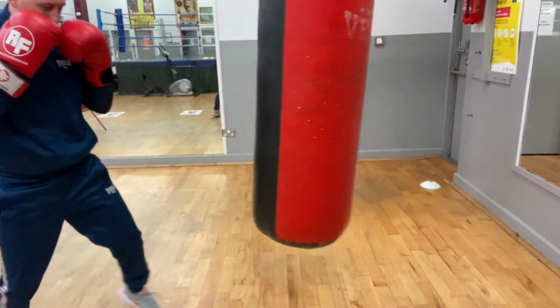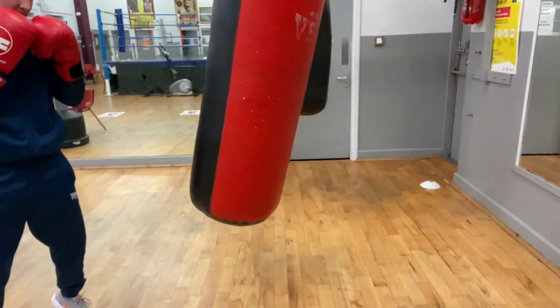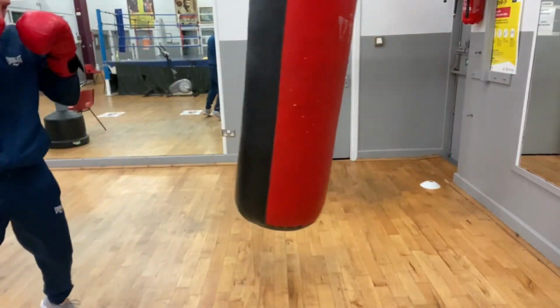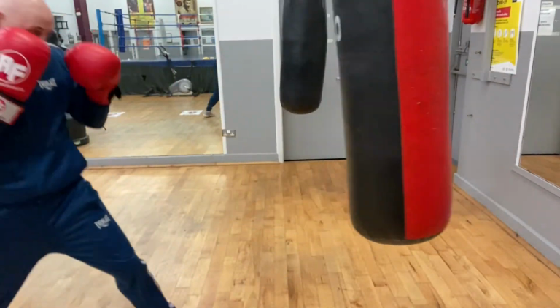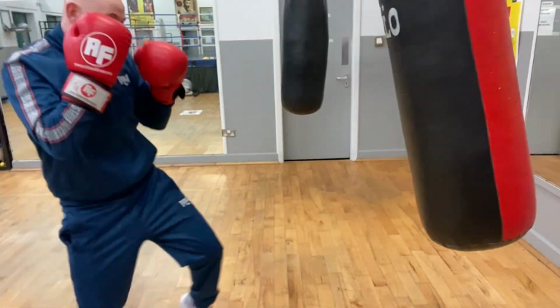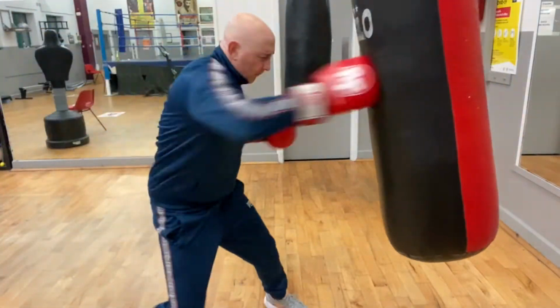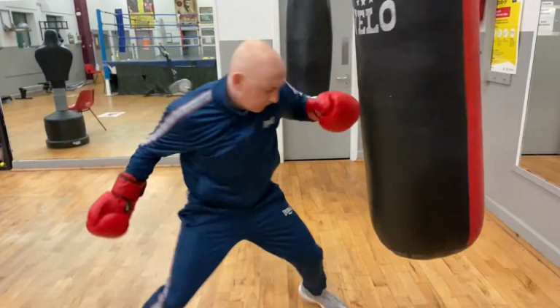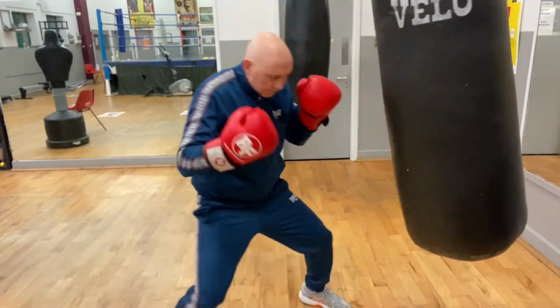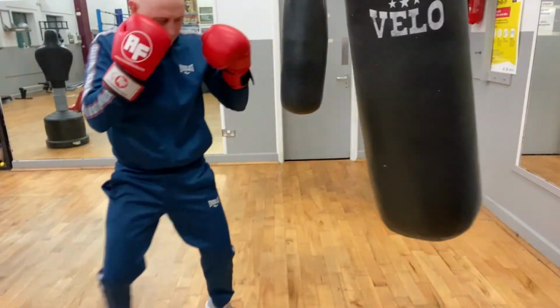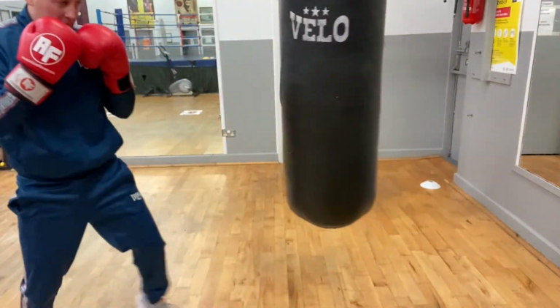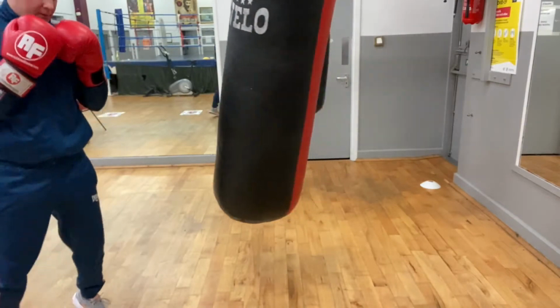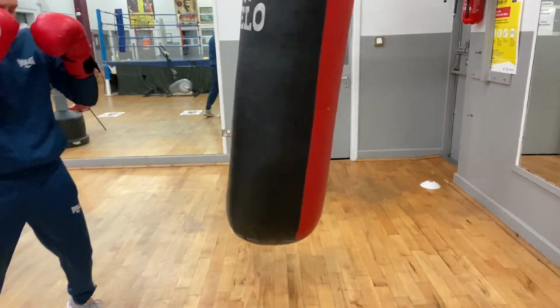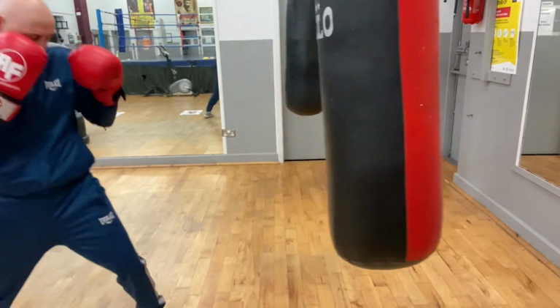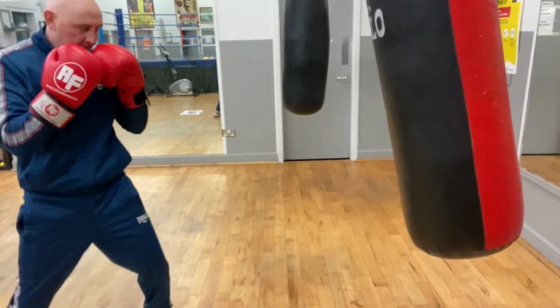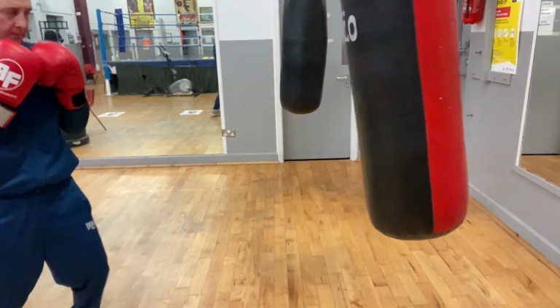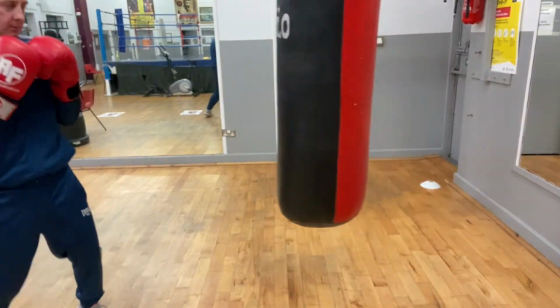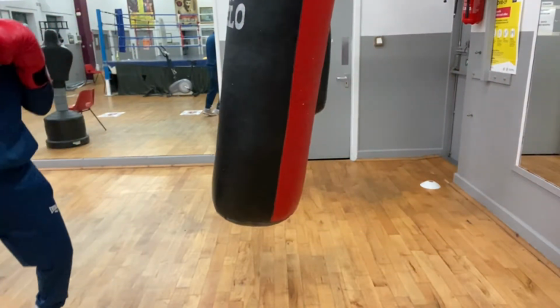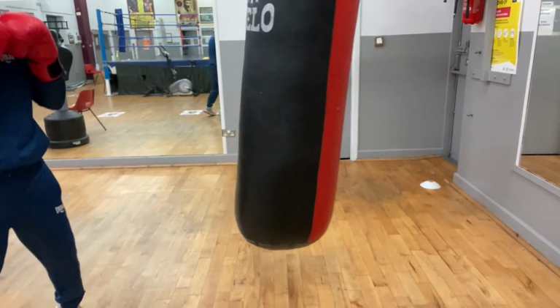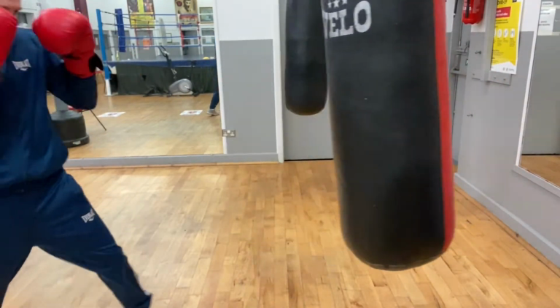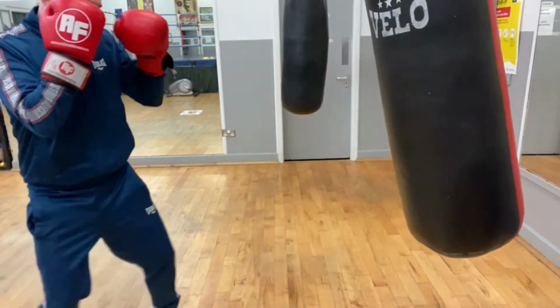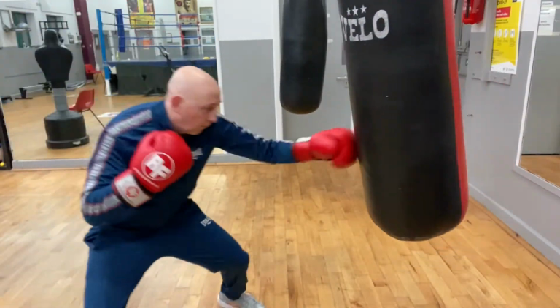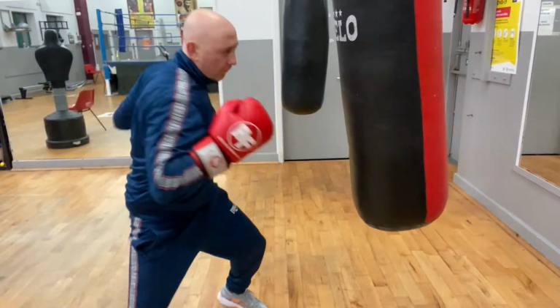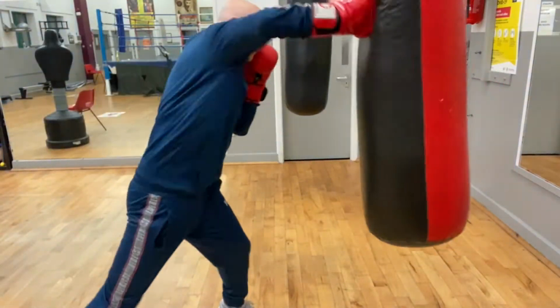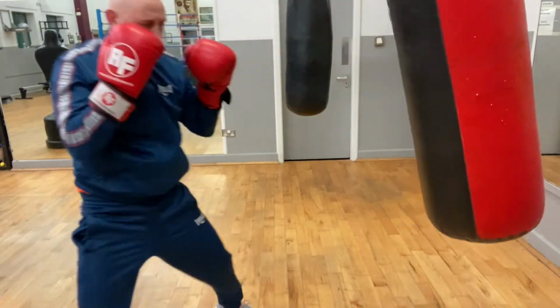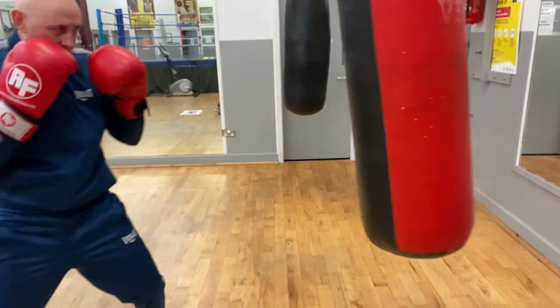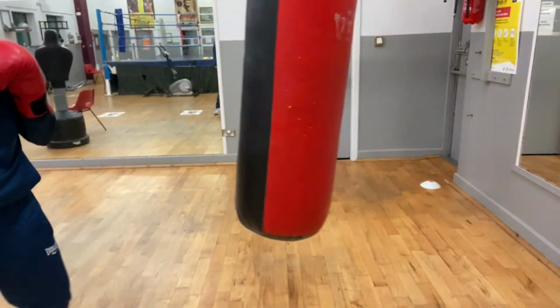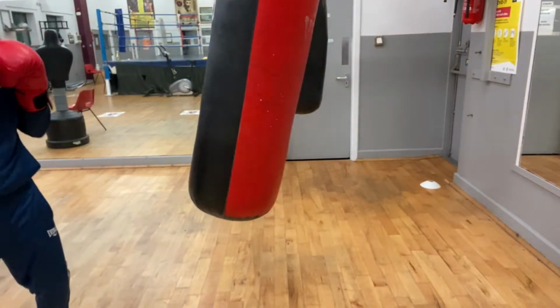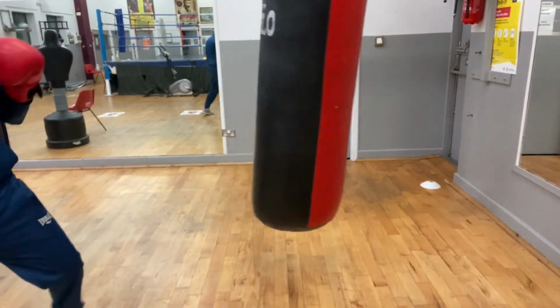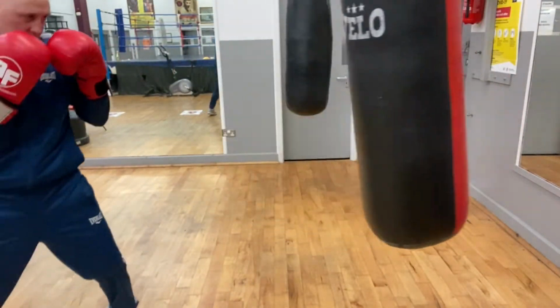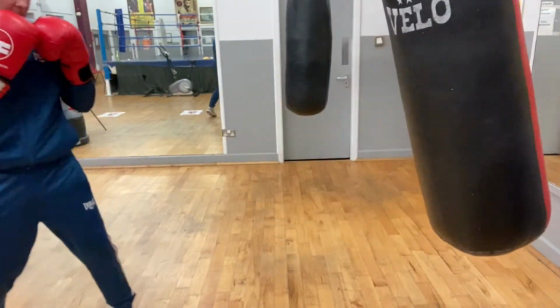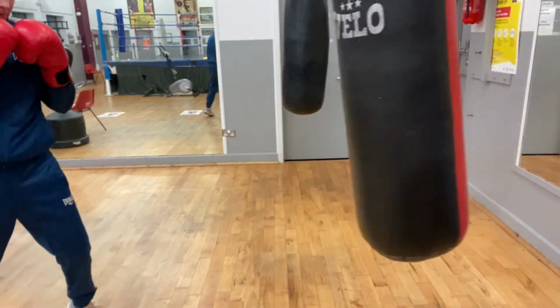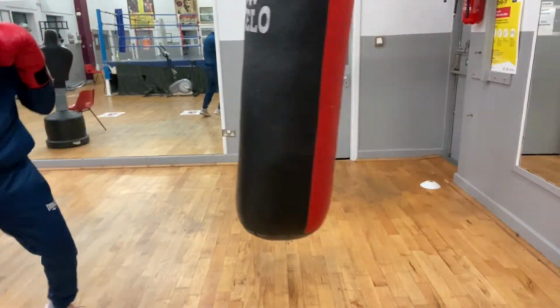Jab, backhand, lead hook, backhand. Jab, backhand, lead hook, and uppercut. Jab, backhand to the body, lead hook to the head, backhand finish high.